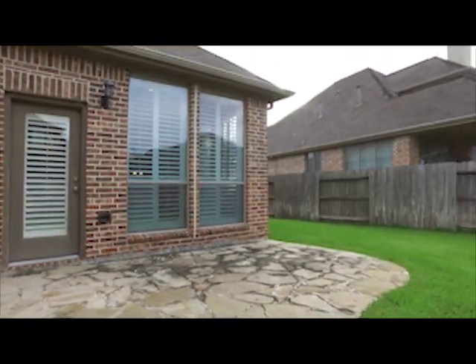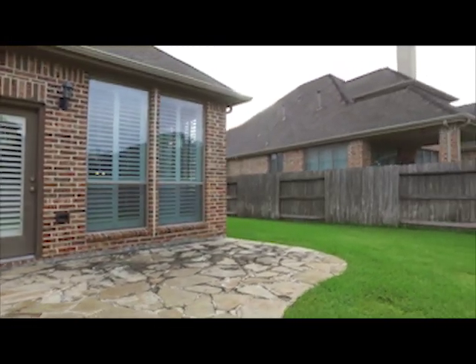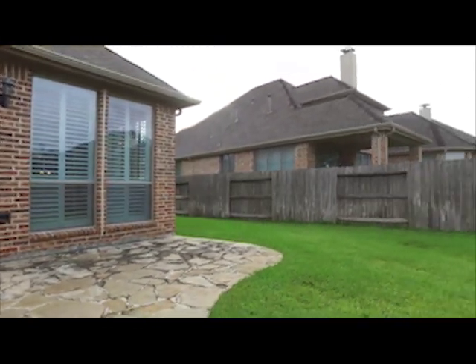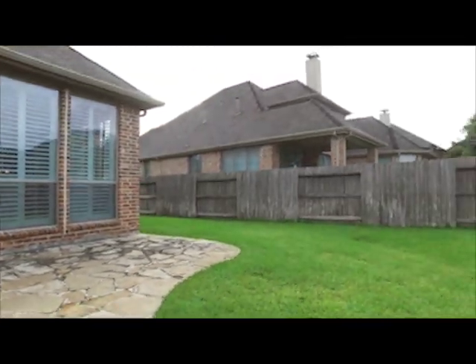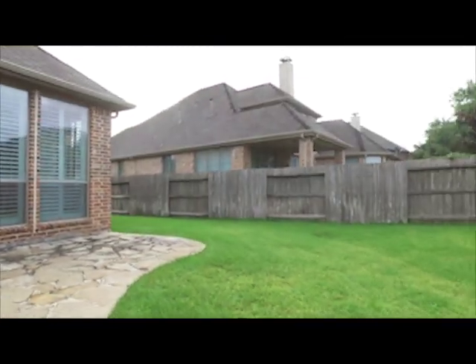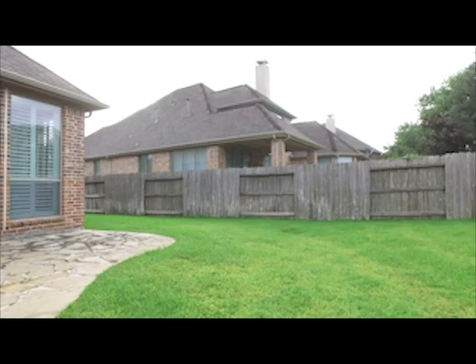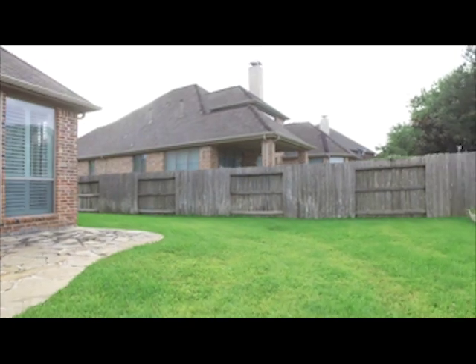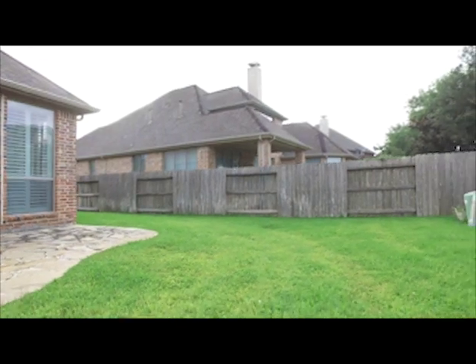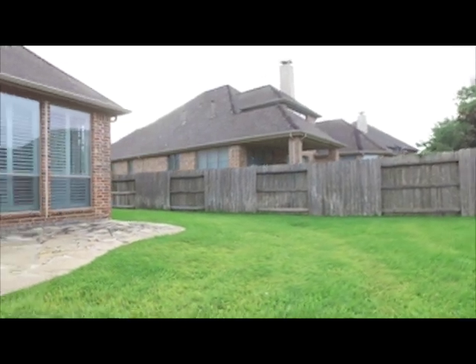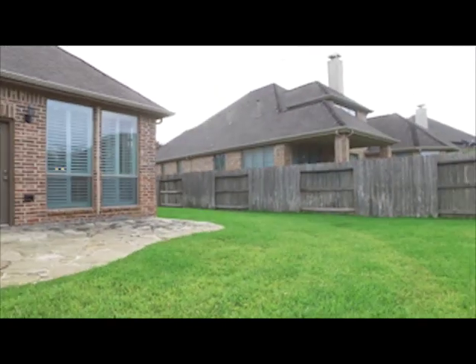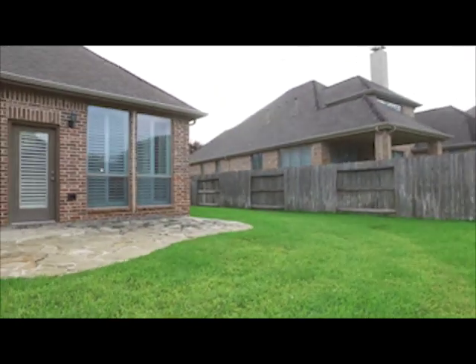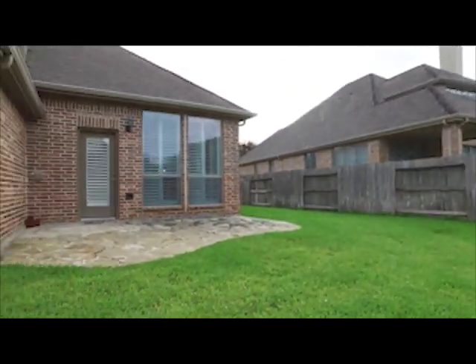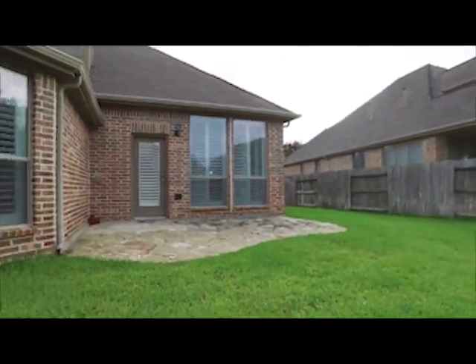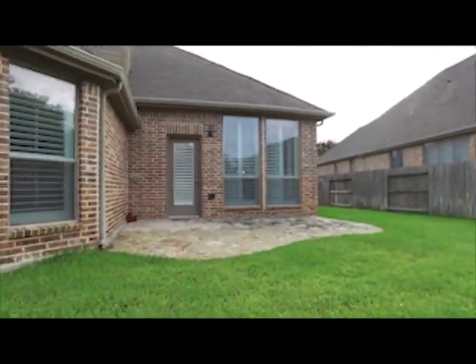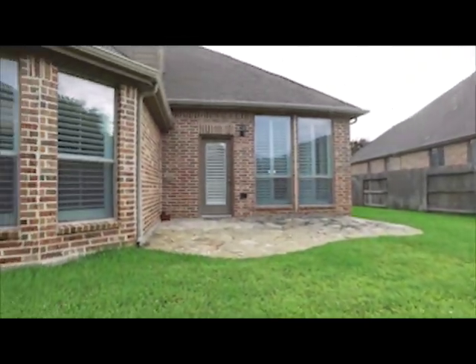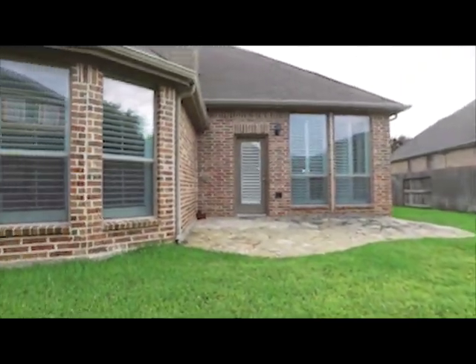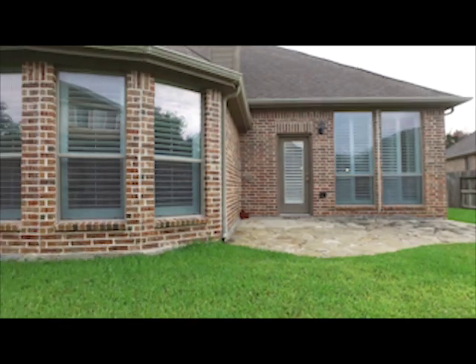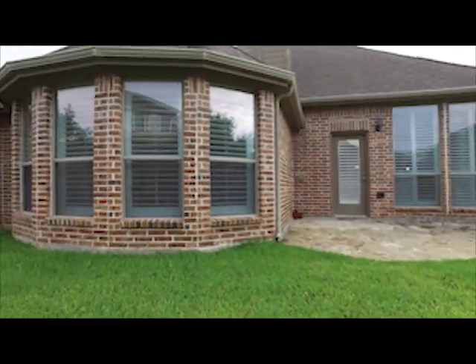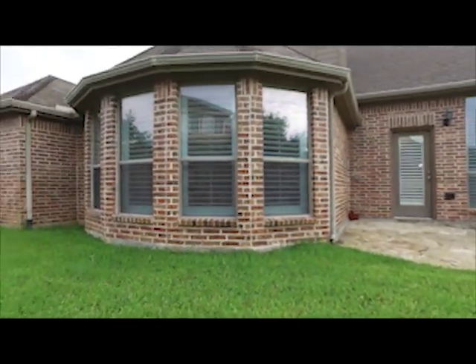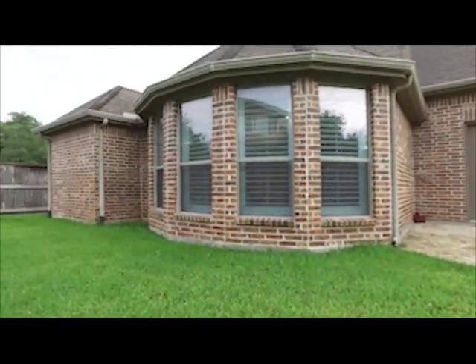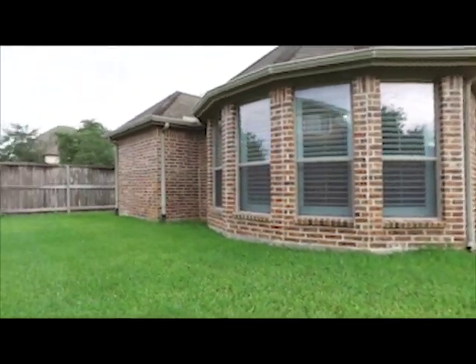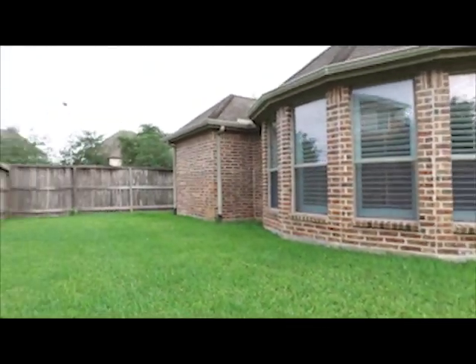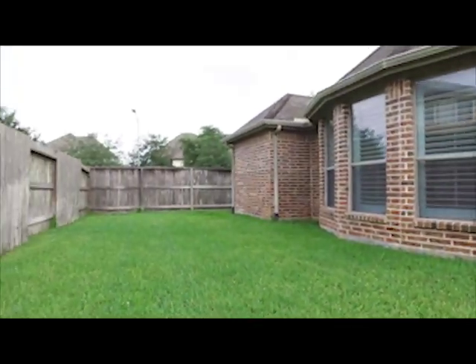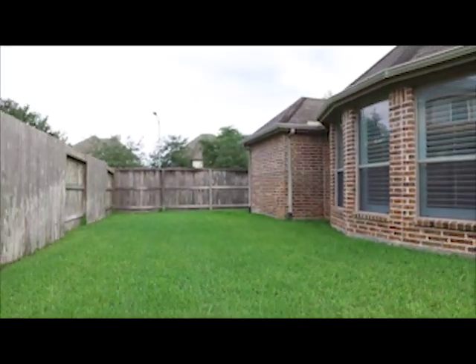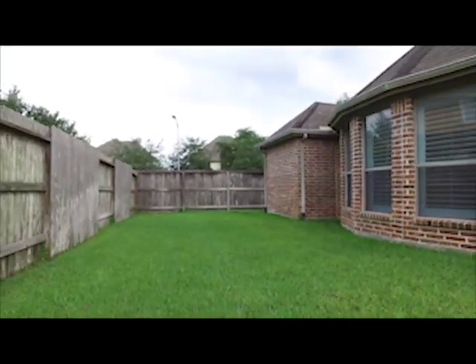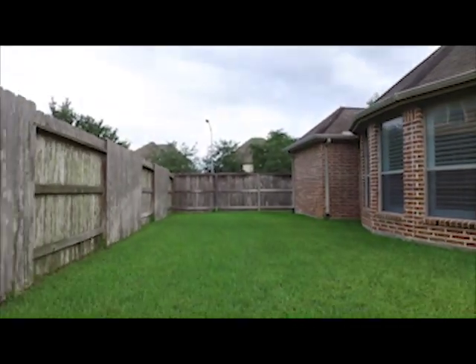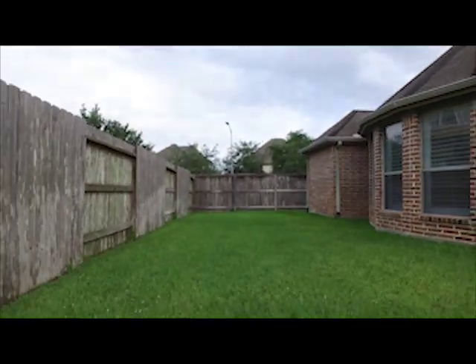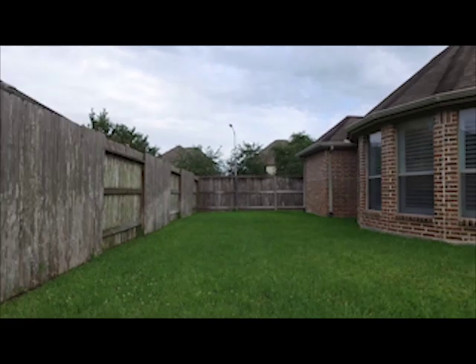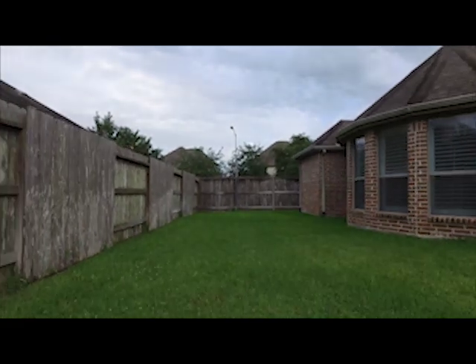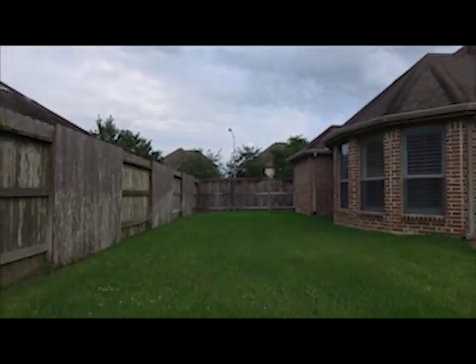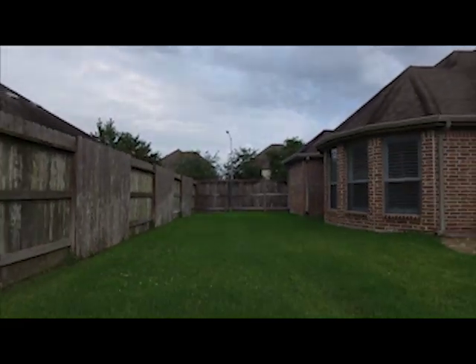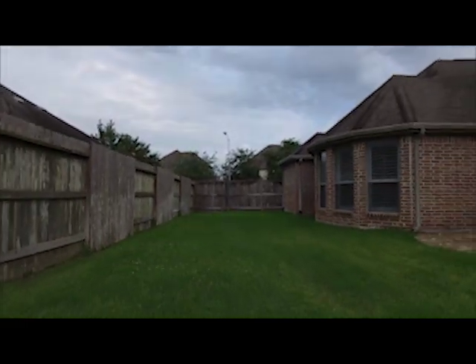Outside, the backyard is the perfect size for easy maintenance, and the garage has custom epoxy coating on the floor. That beautiful stone patio is just waiting for you to start a barbecue with the family. Welcome home.